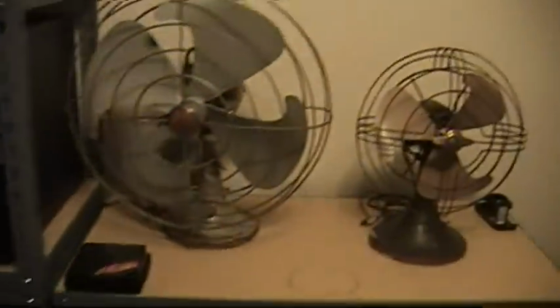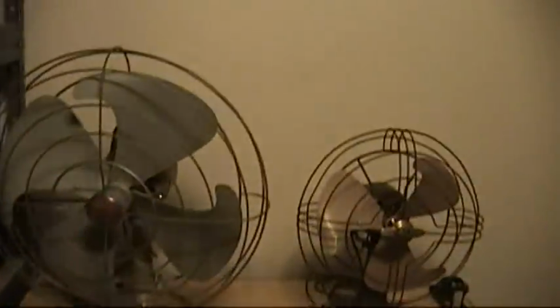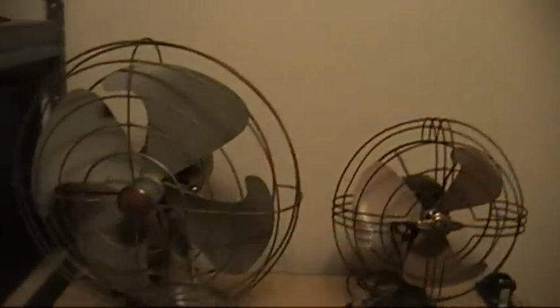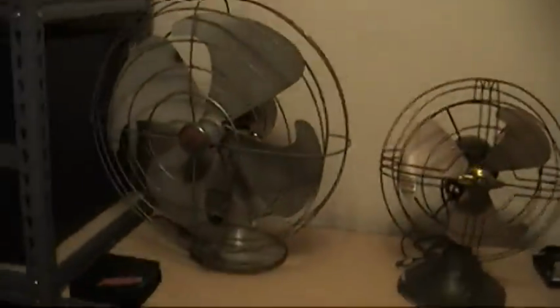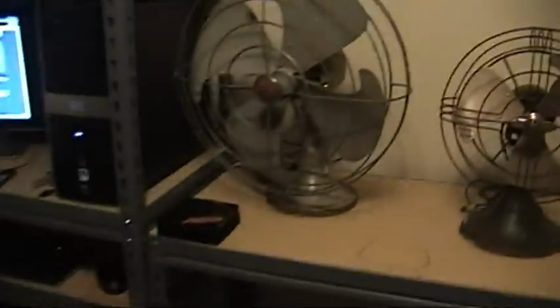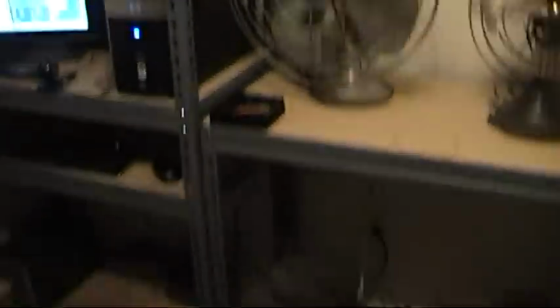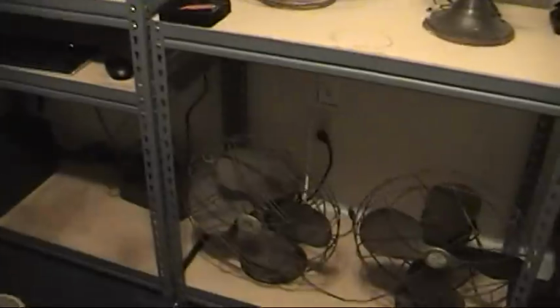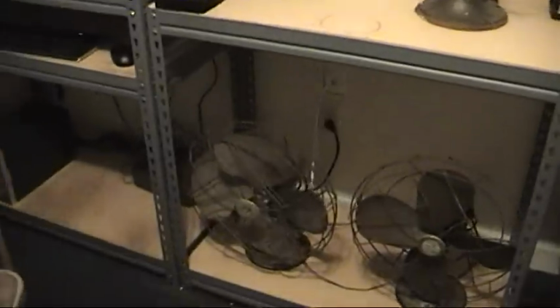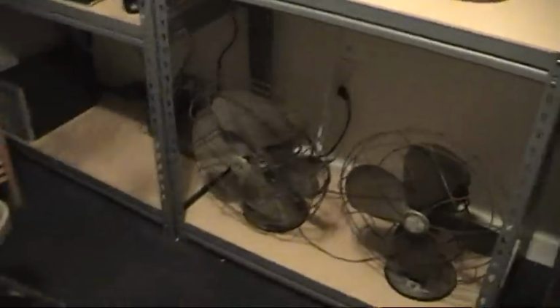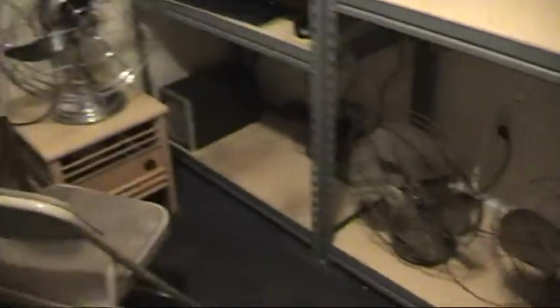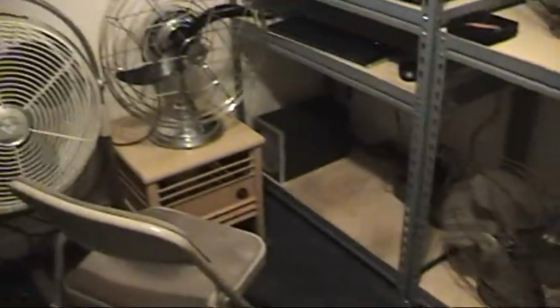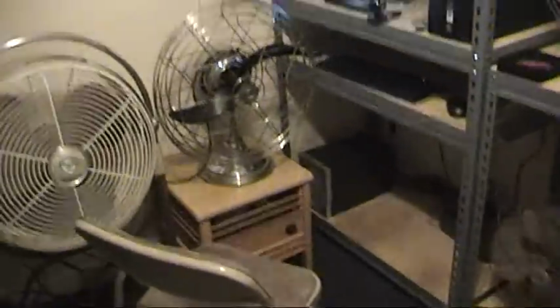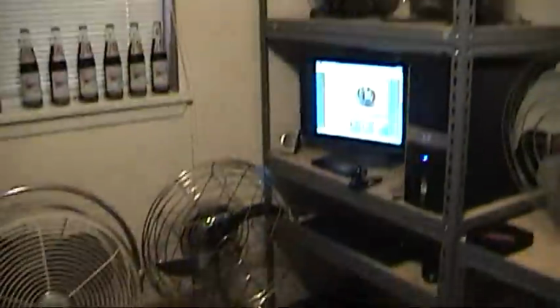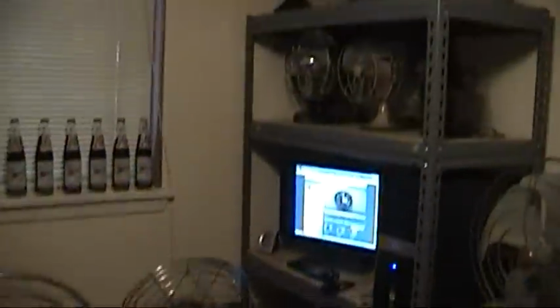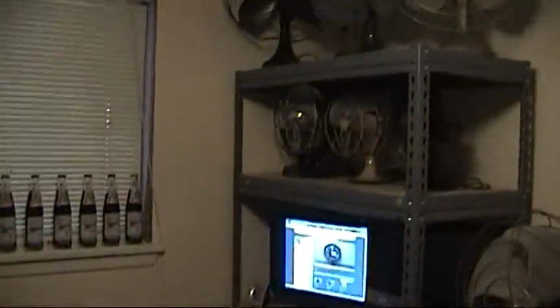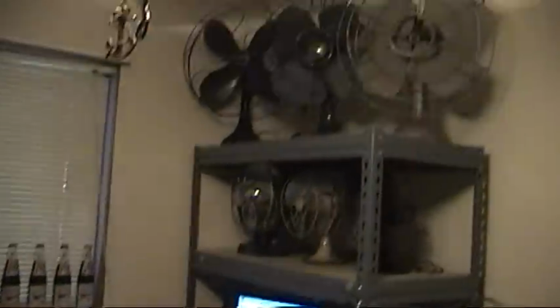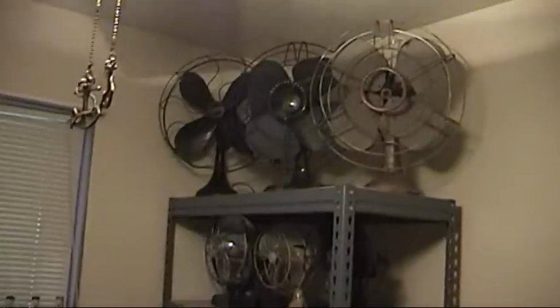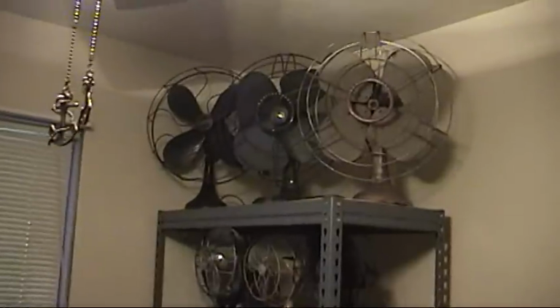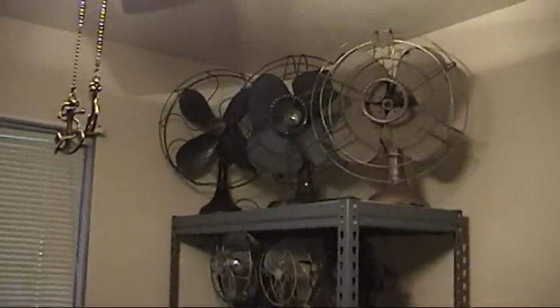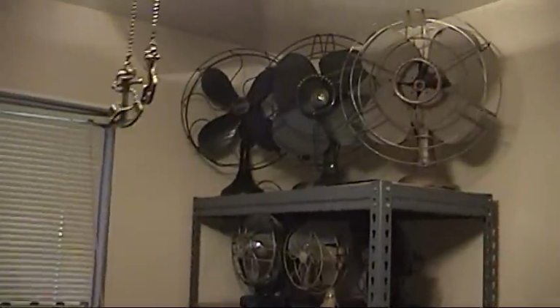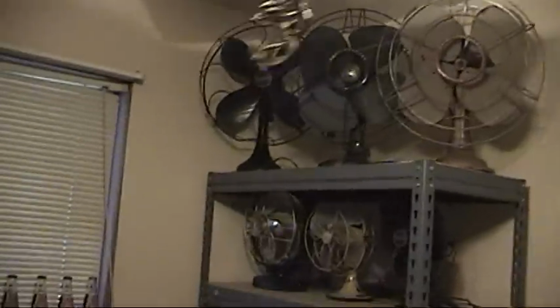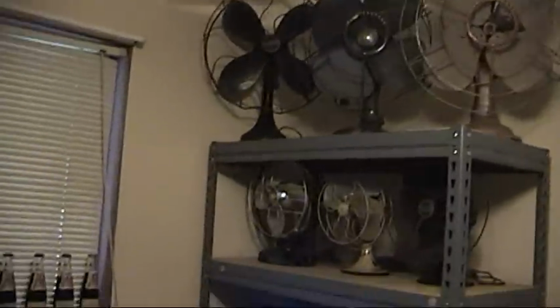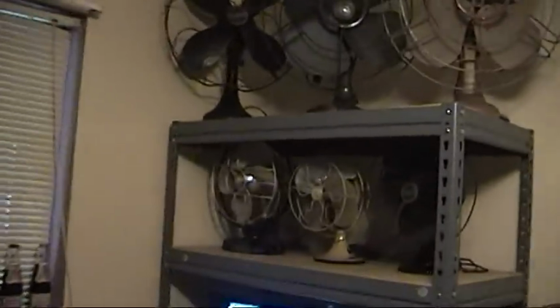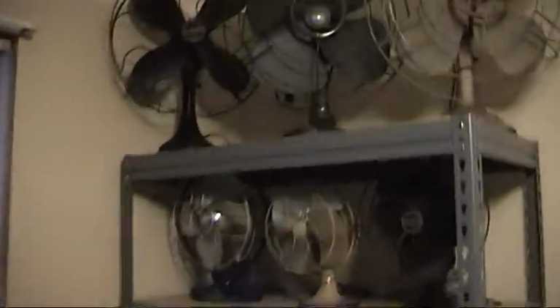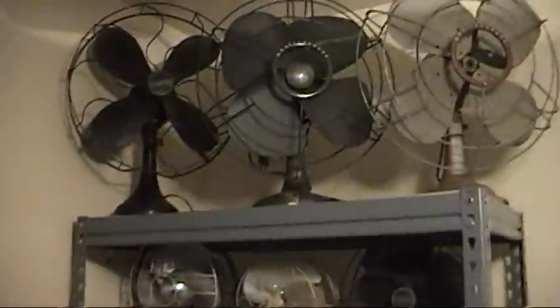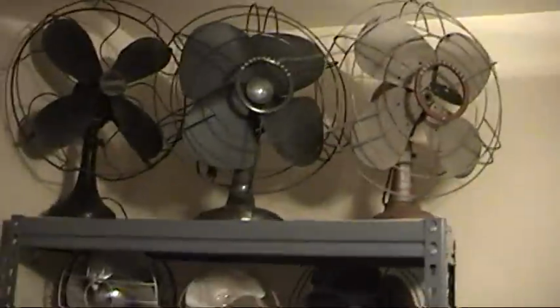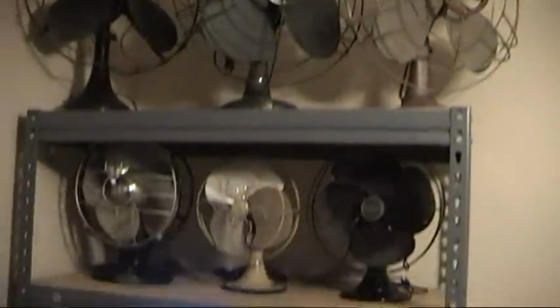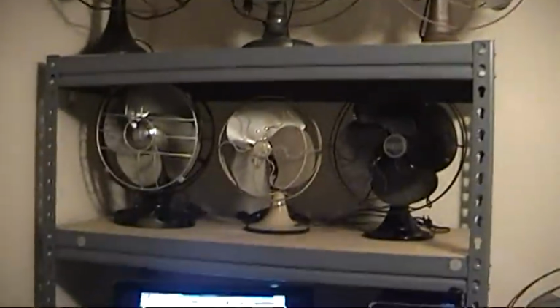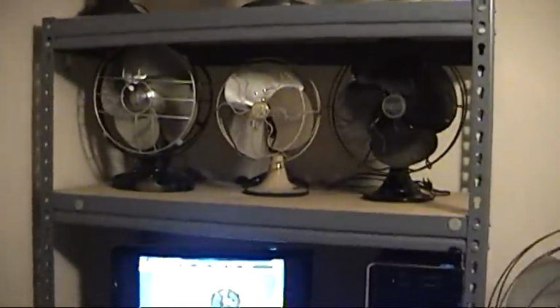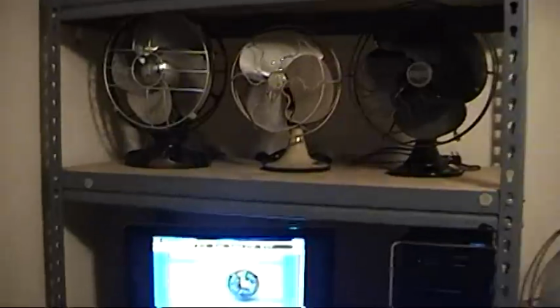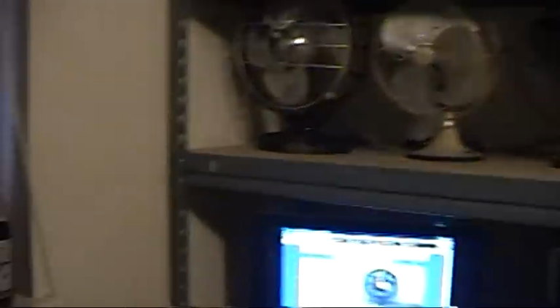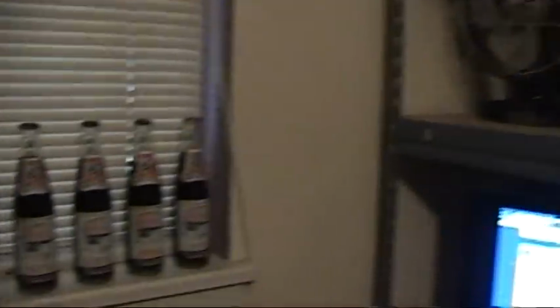This is my computer room as you can see. Of course I got it kind of decorated my way, my style, whatever you wanna call it.